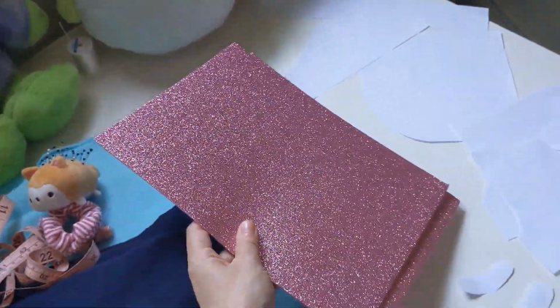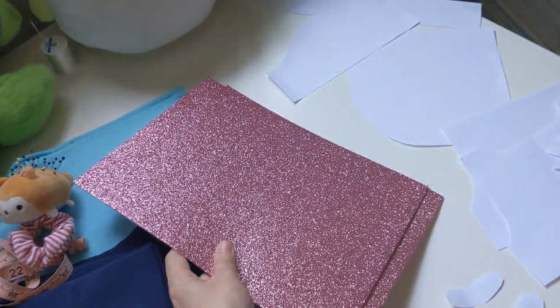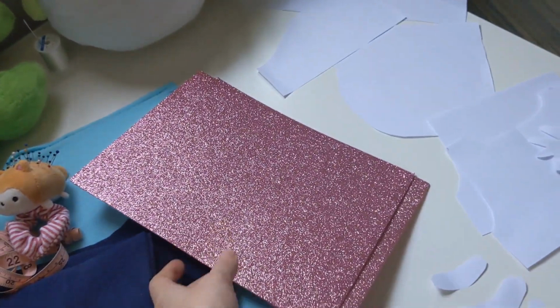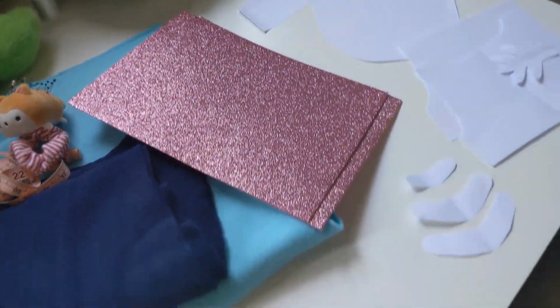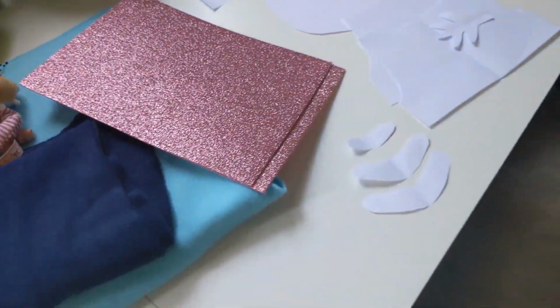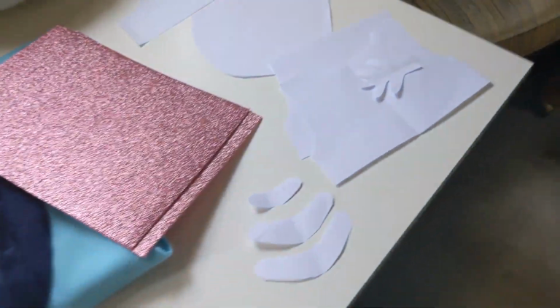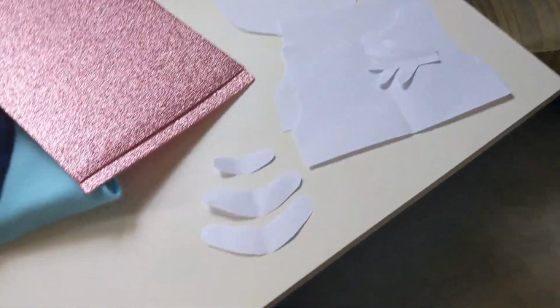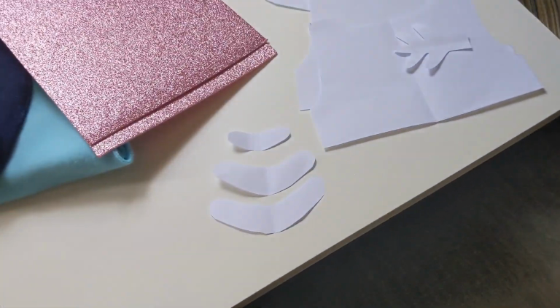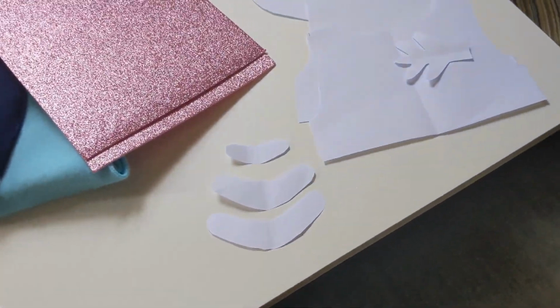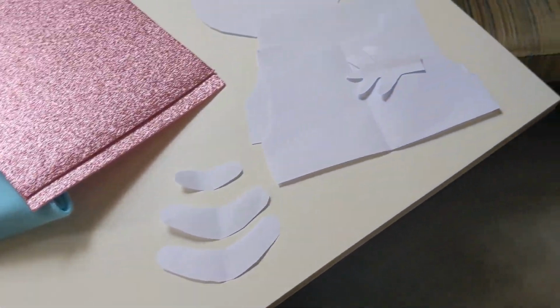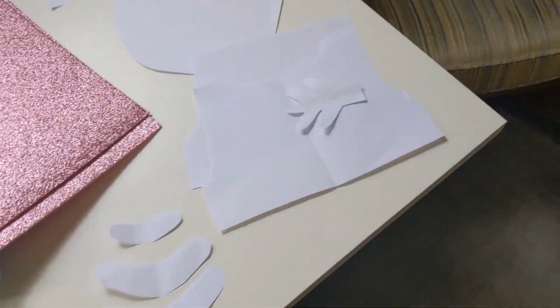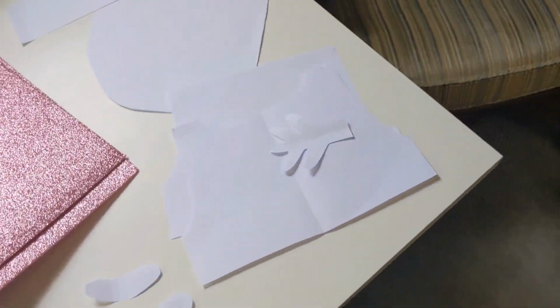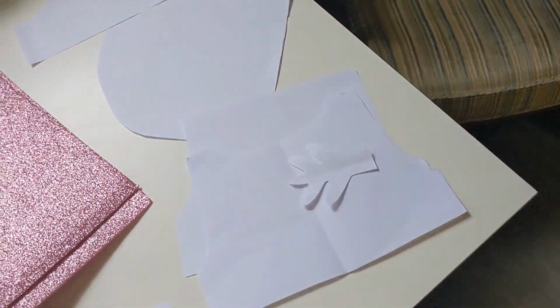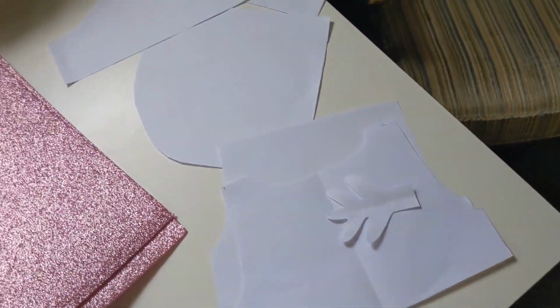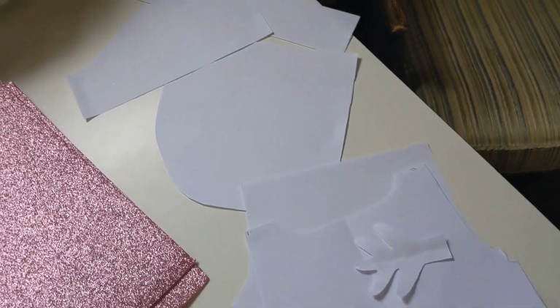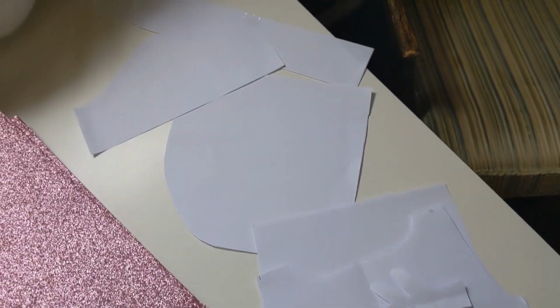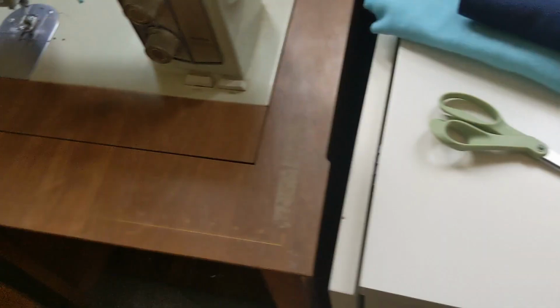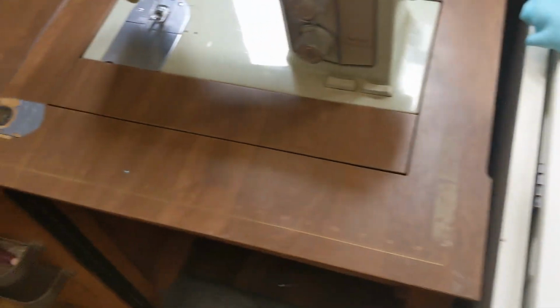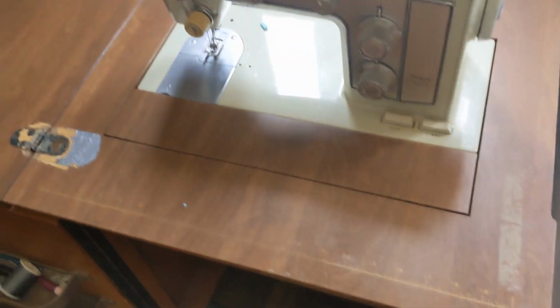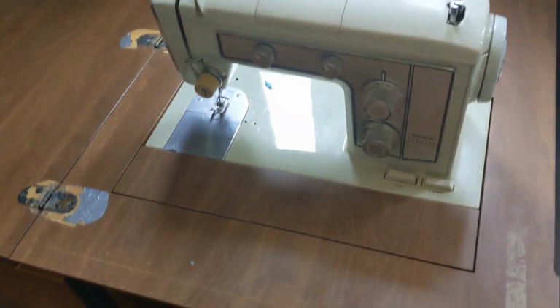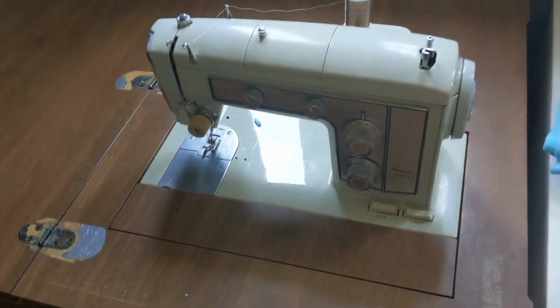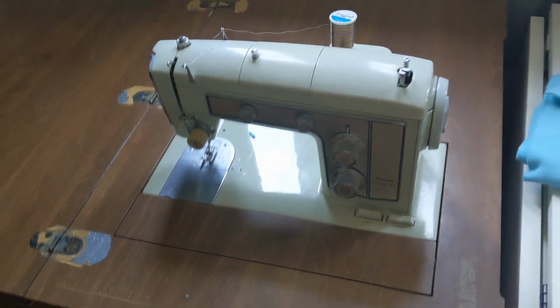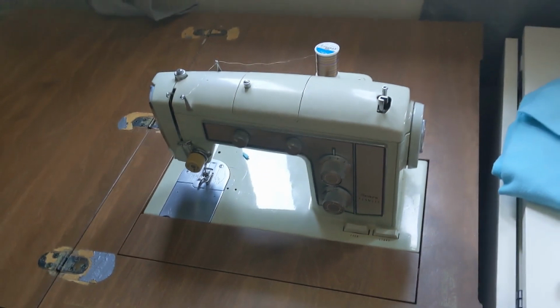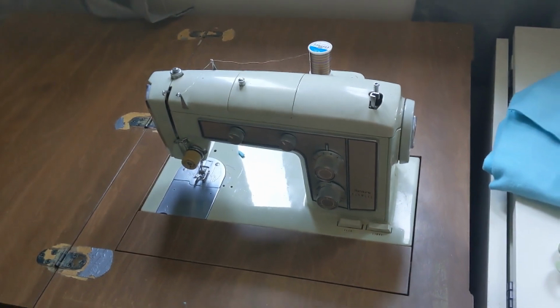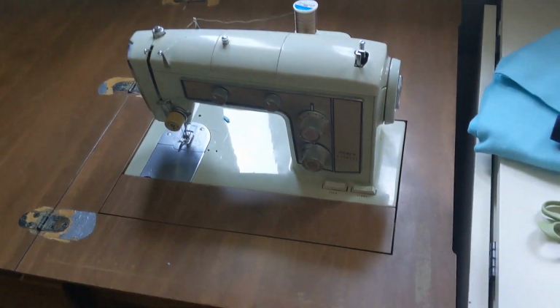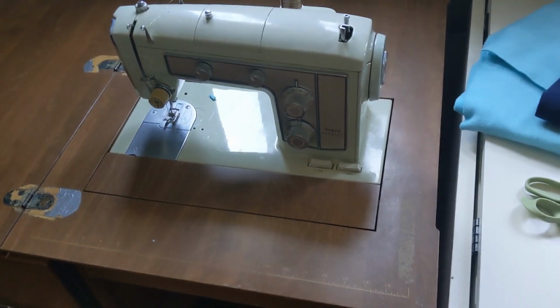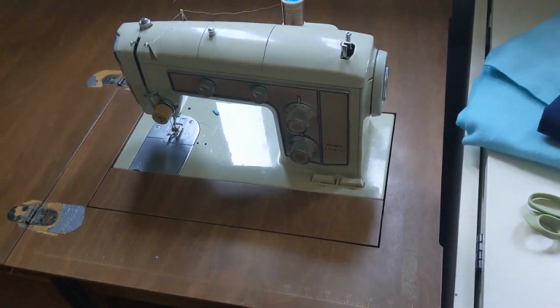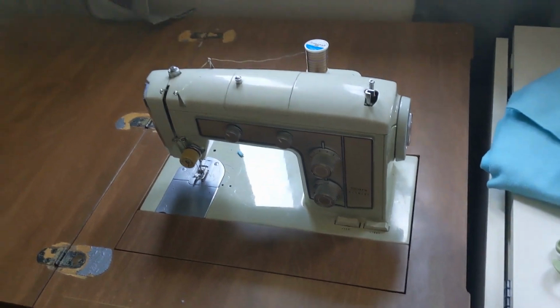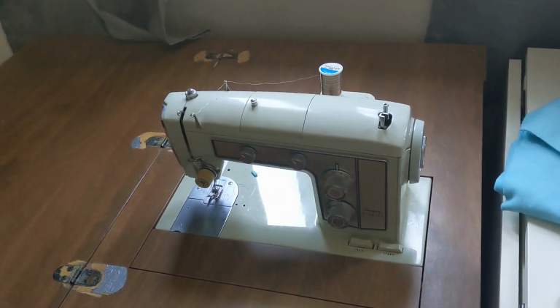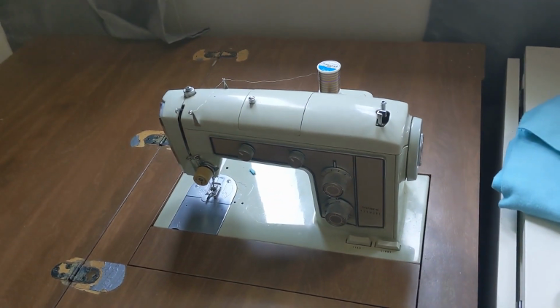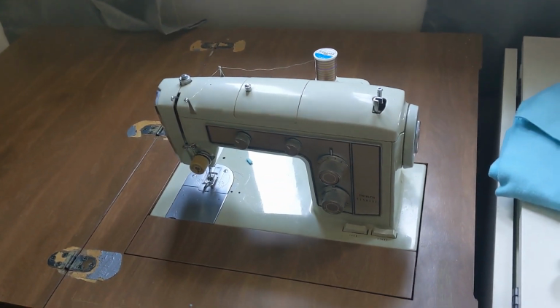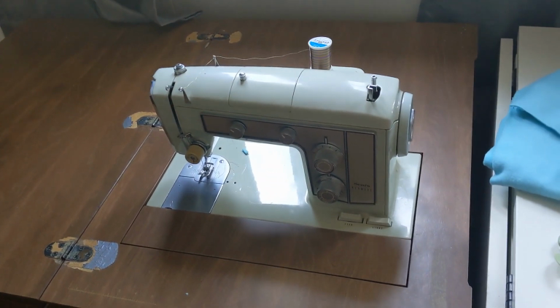Also you'll need to grab a pattern. I made this pattern myself based on another hoodie I made for Henry. And finally you'll need a sewing machine. This is mine - he's named Herbie. We've been through a lot together. Old but reliable.